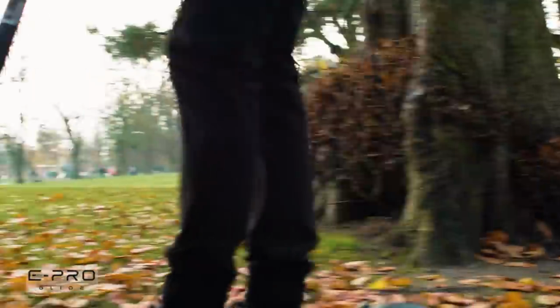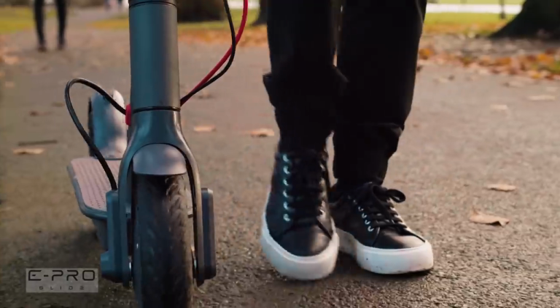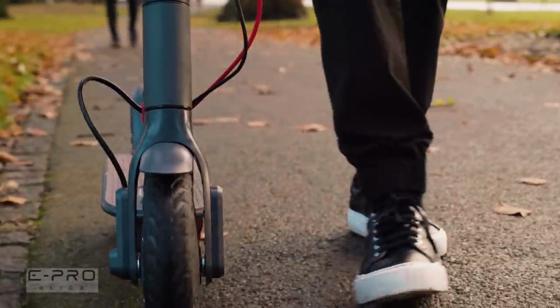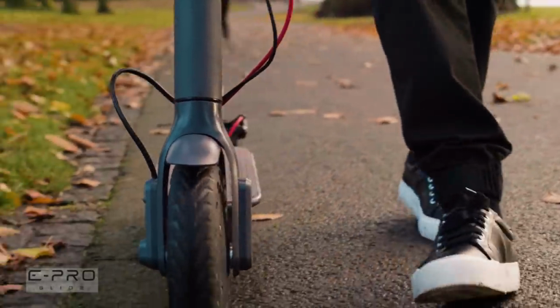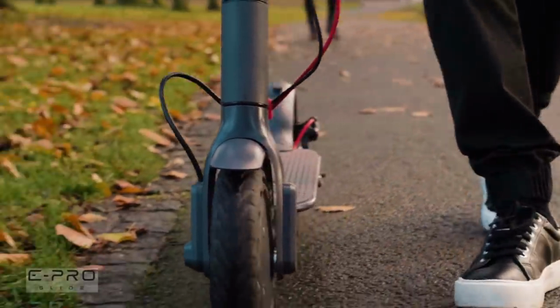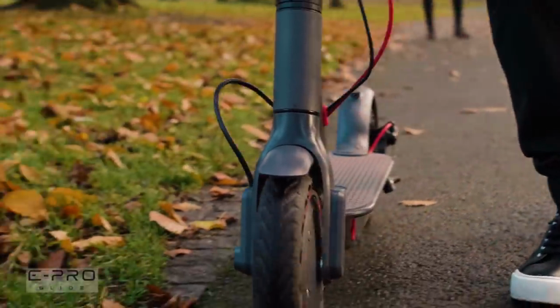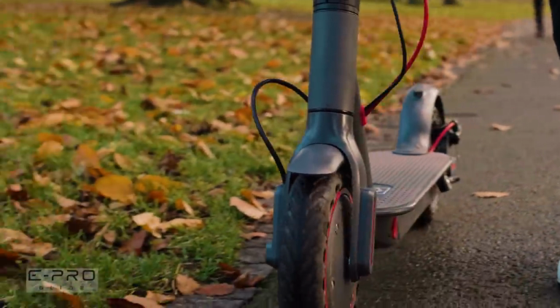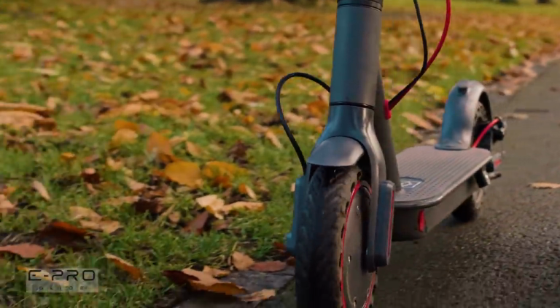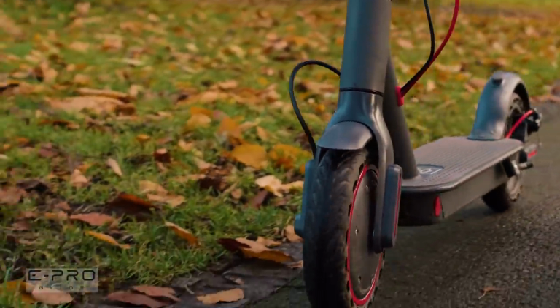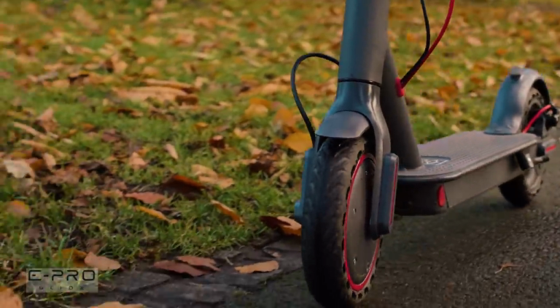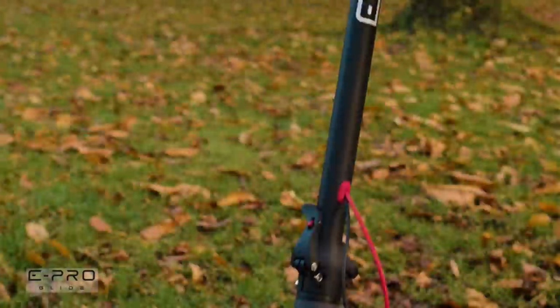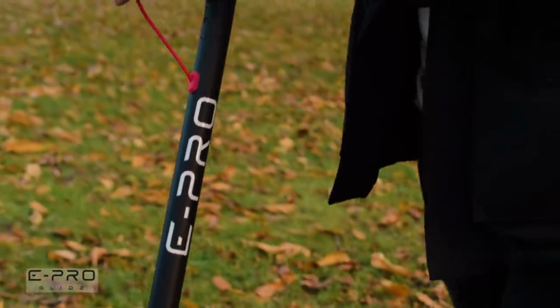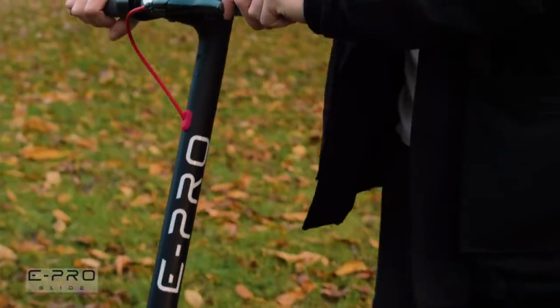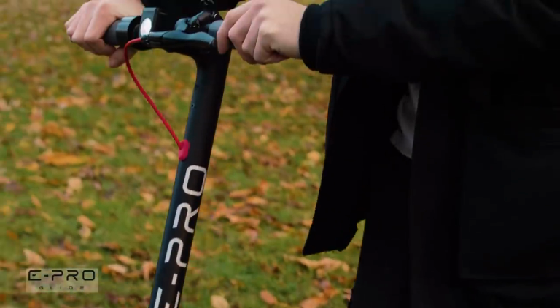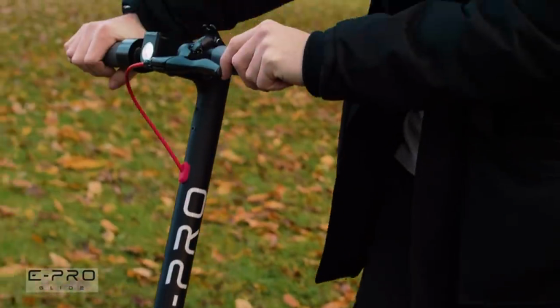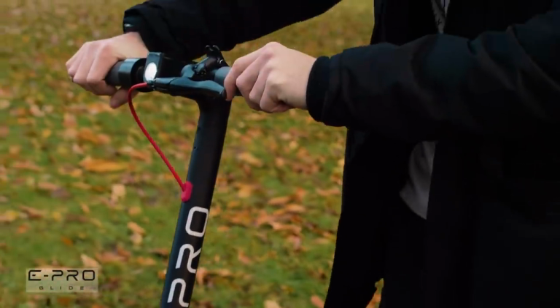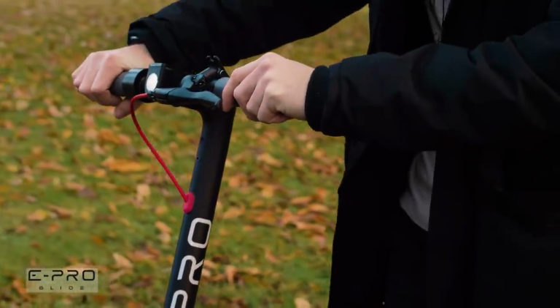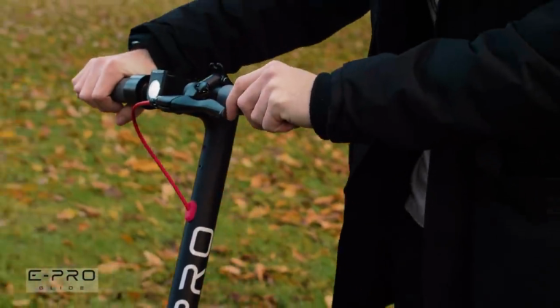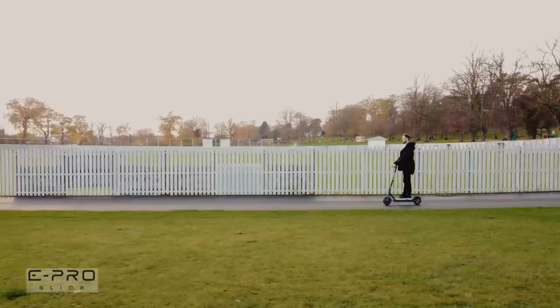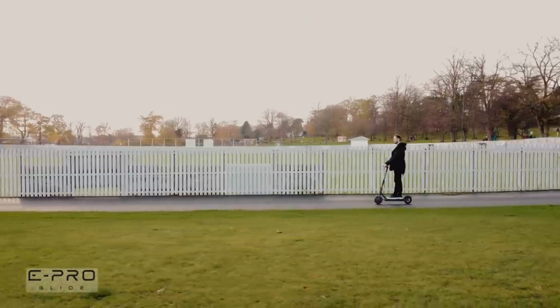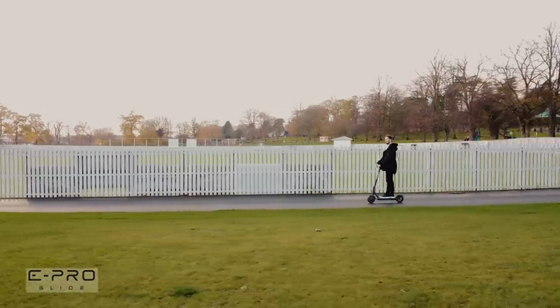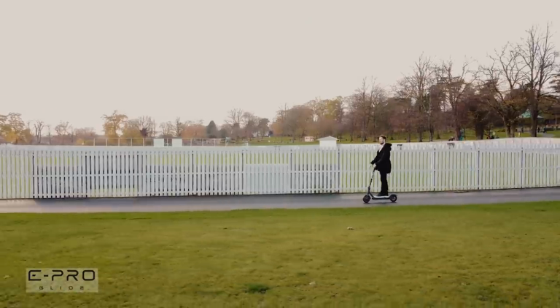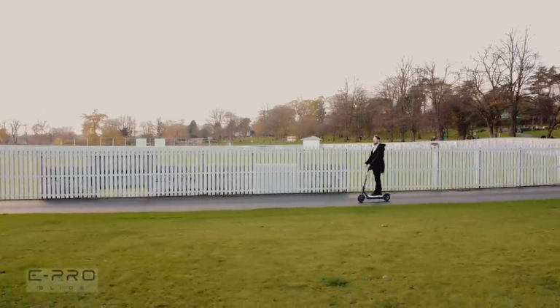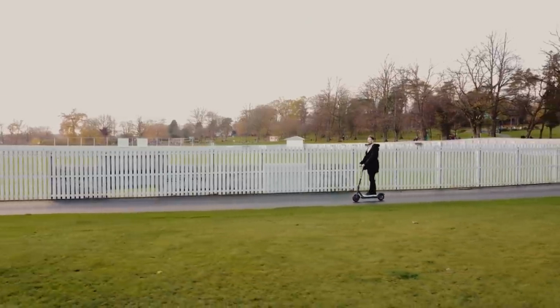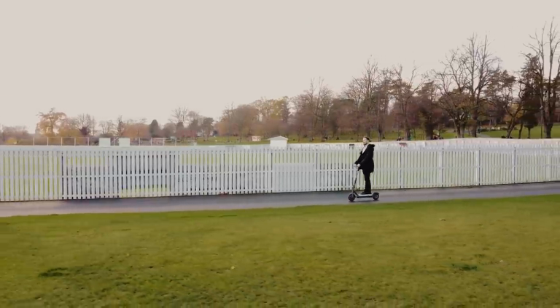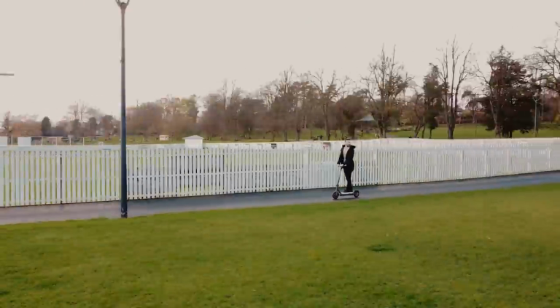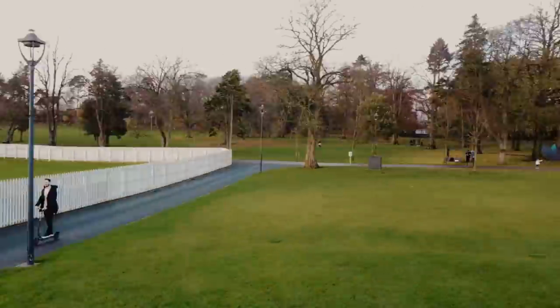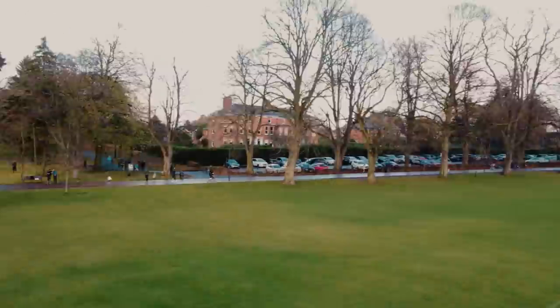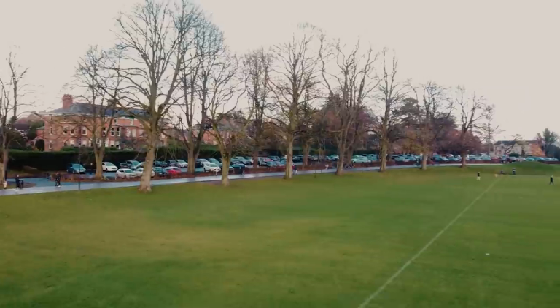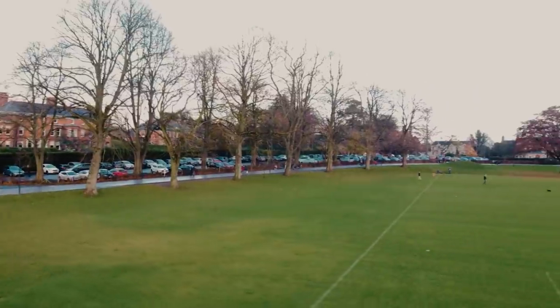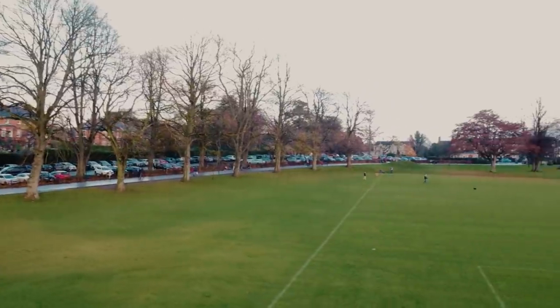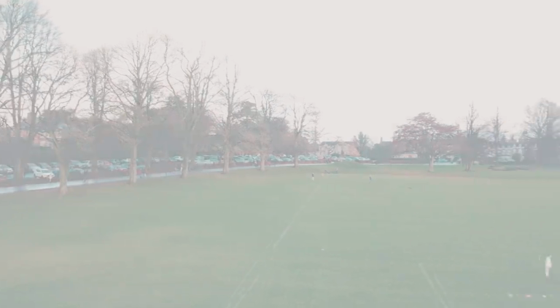The Evo is an incredible all-round scooter and a customer favourite, especially considering the price — it's incredible value for money.